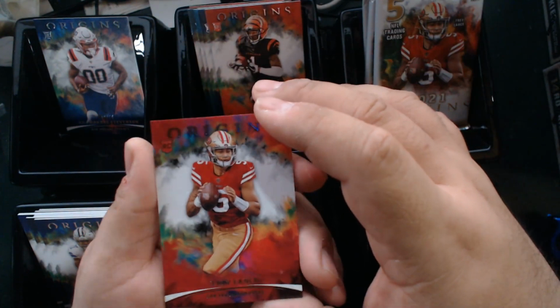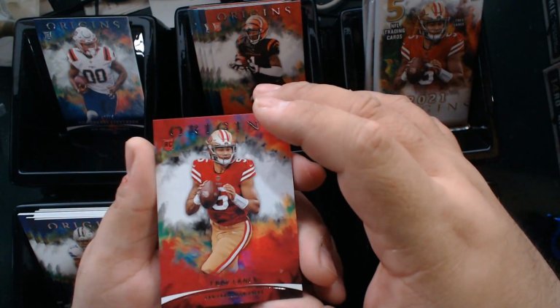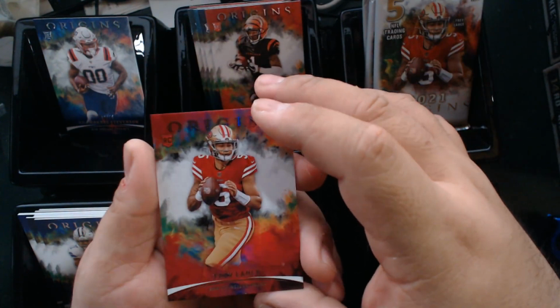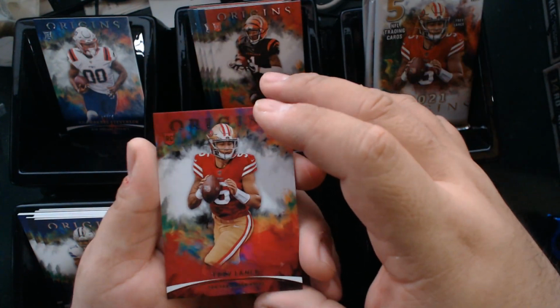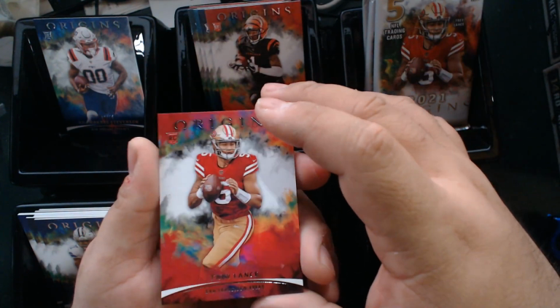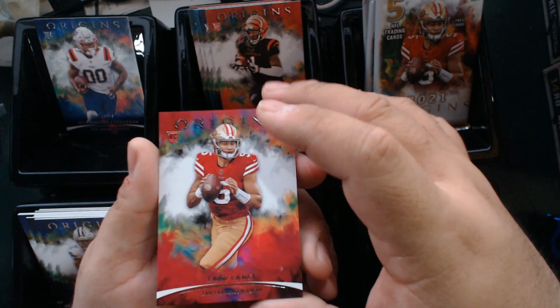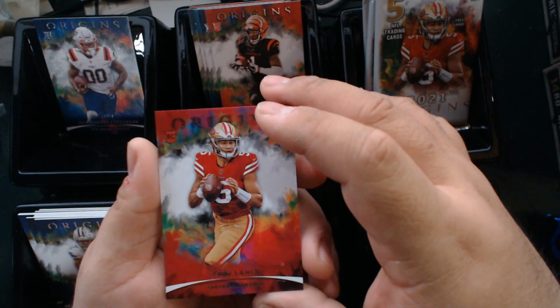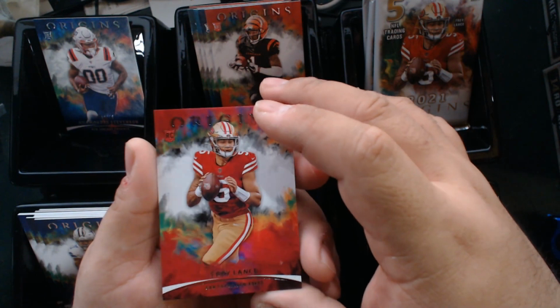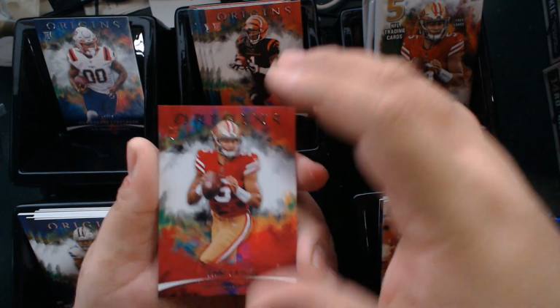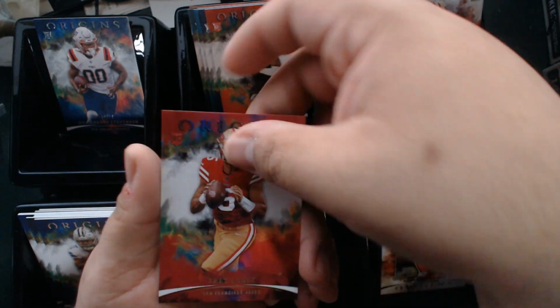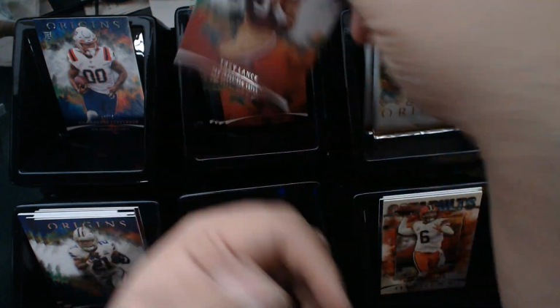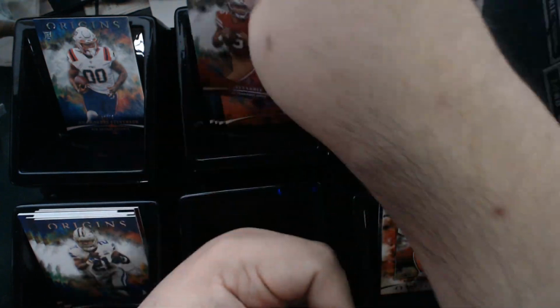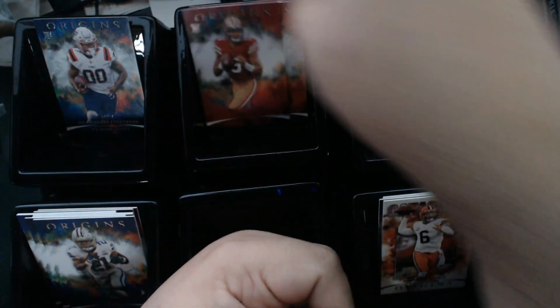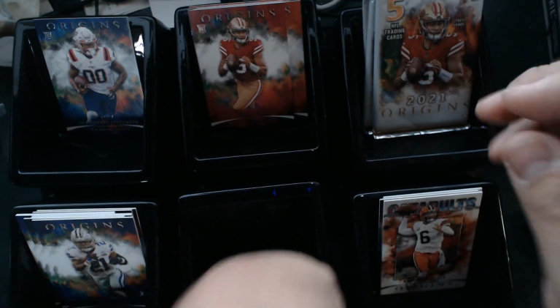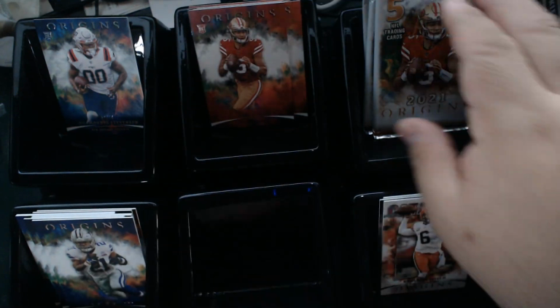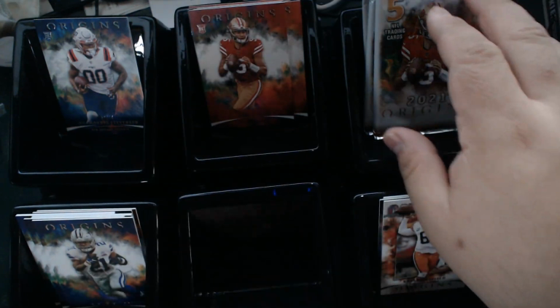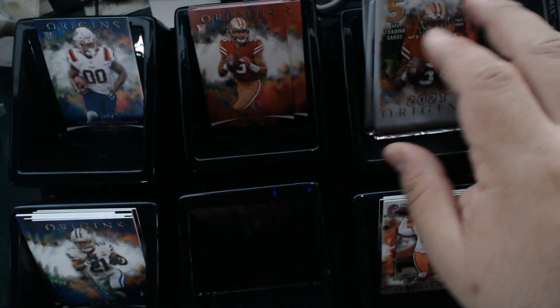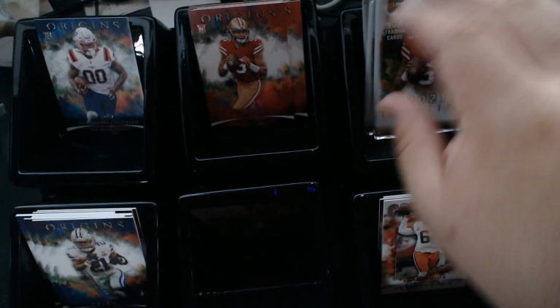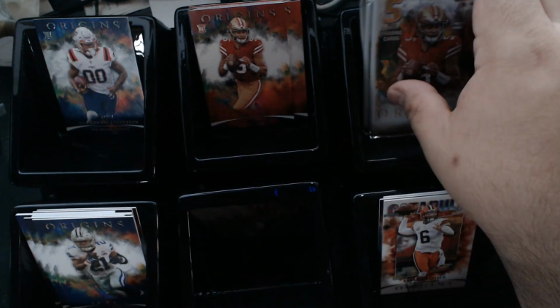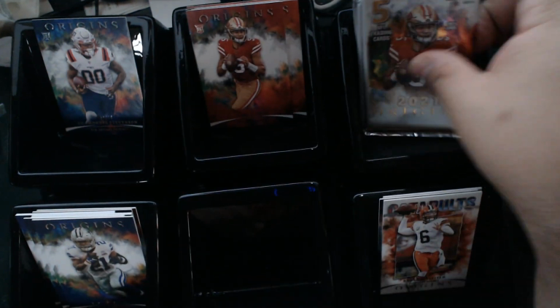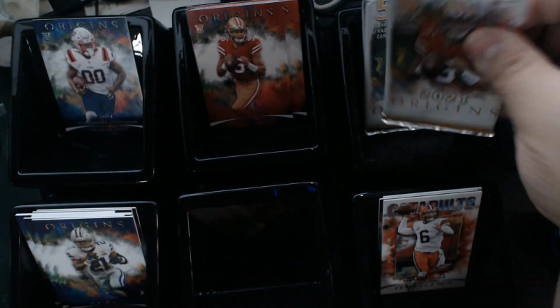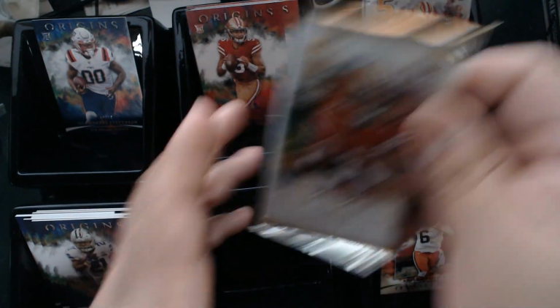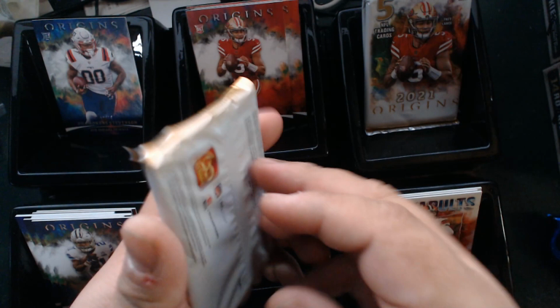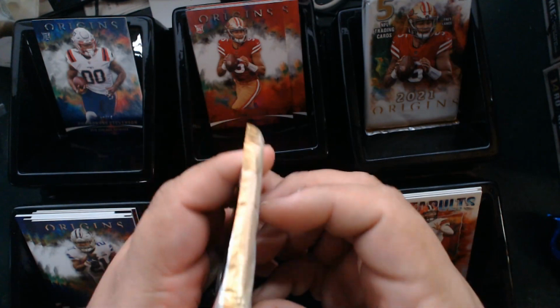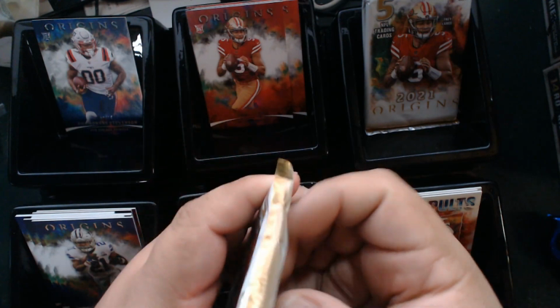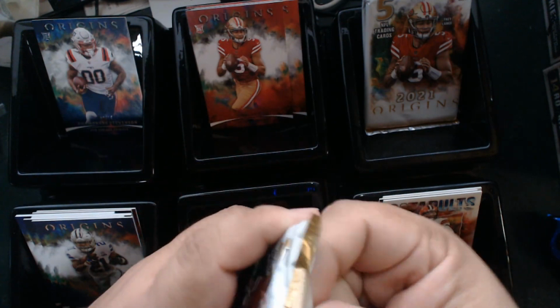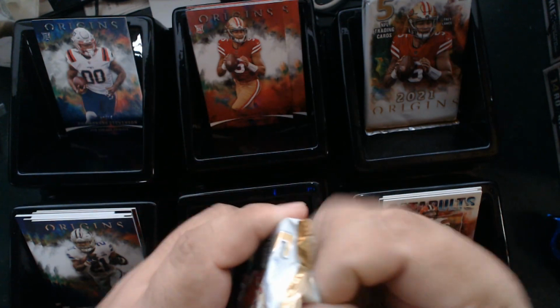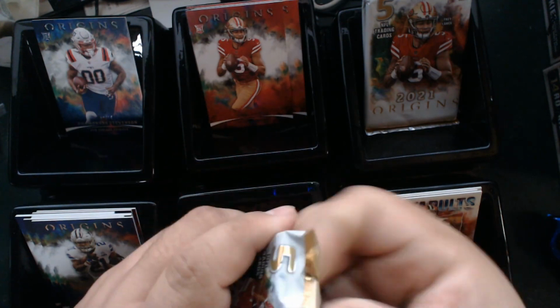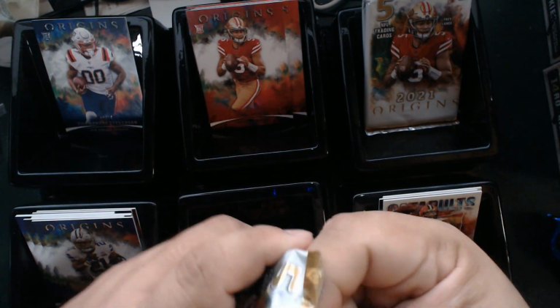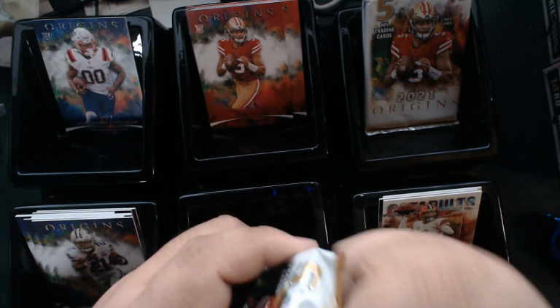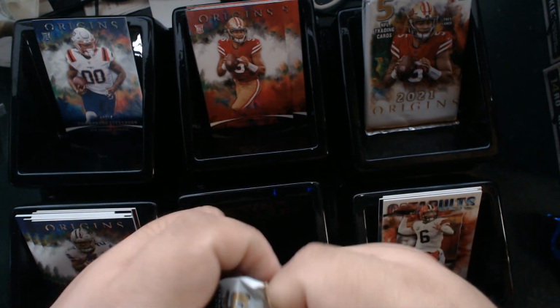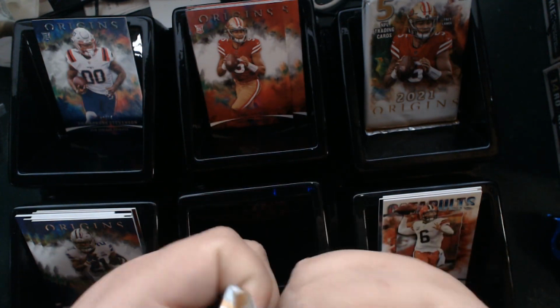And a Trey Lance! There we go — go Niners! Got my Niner pick. That's definitely a plus for me.